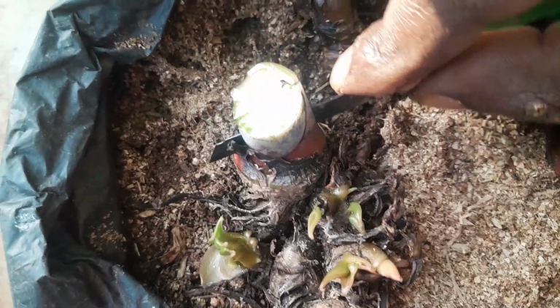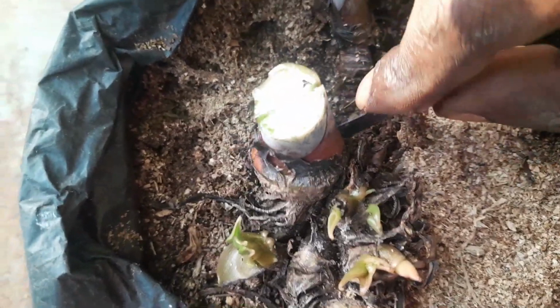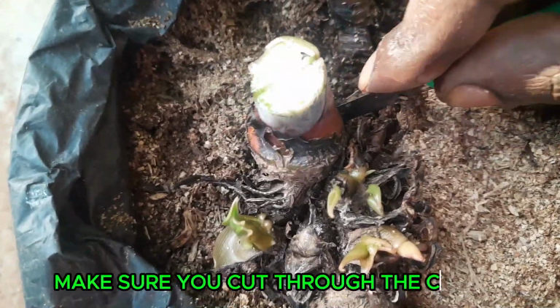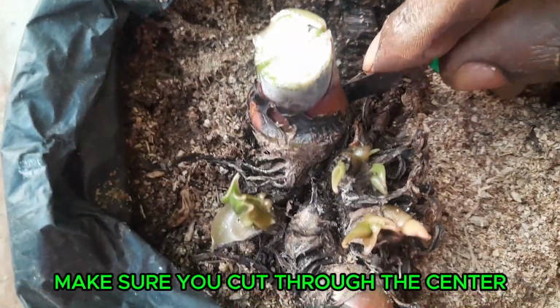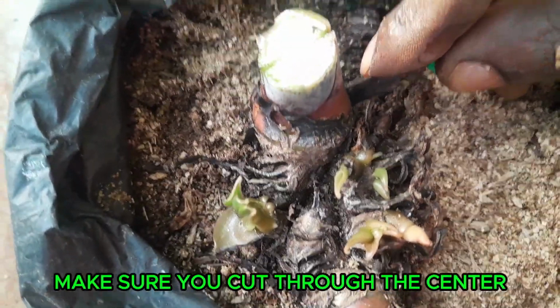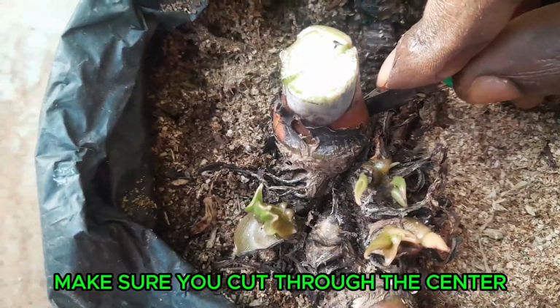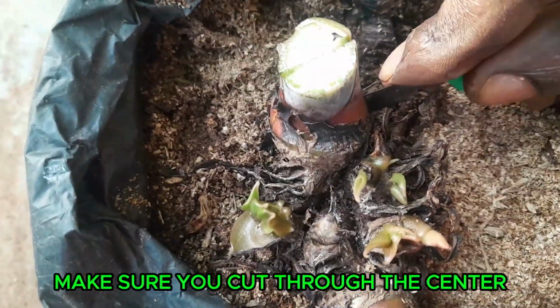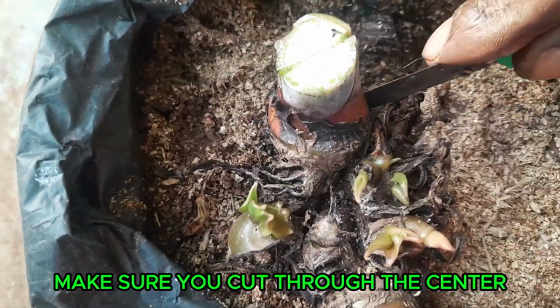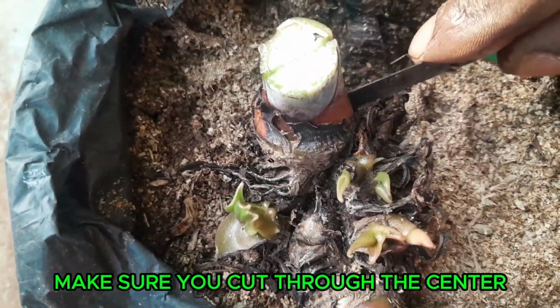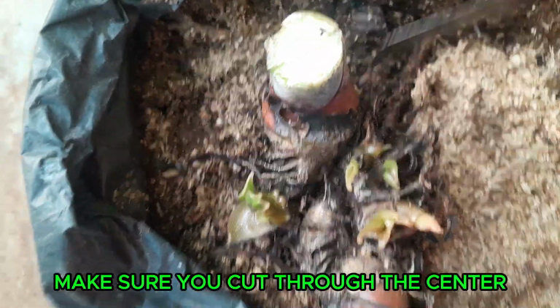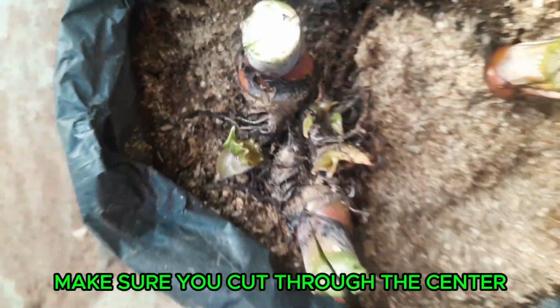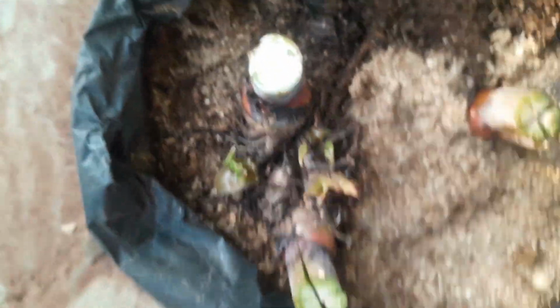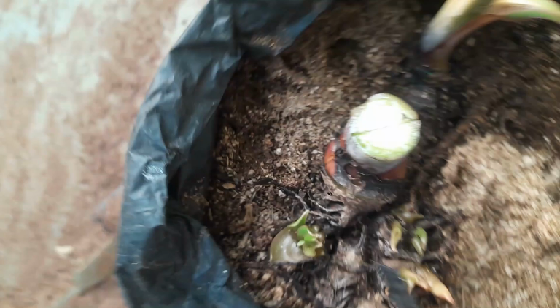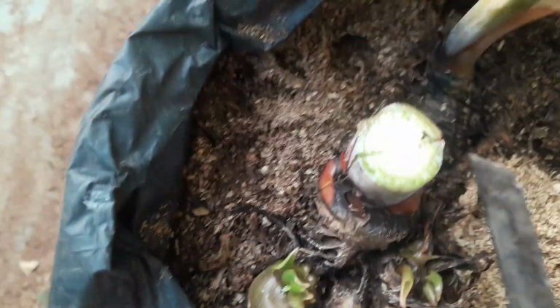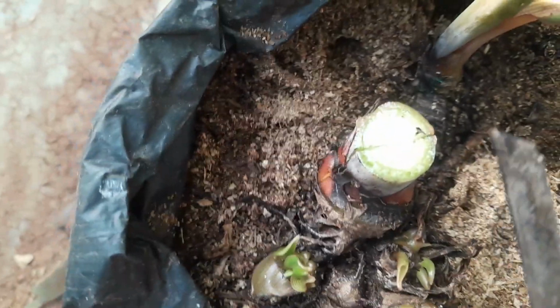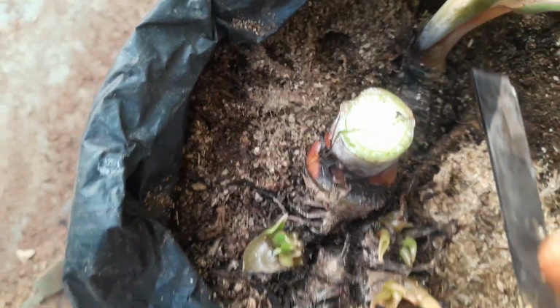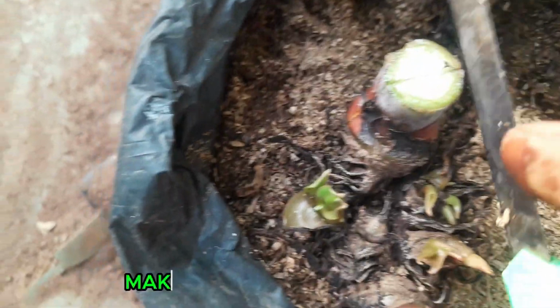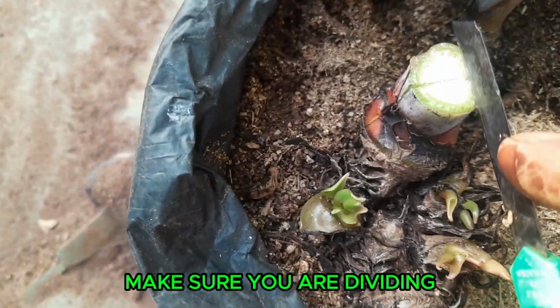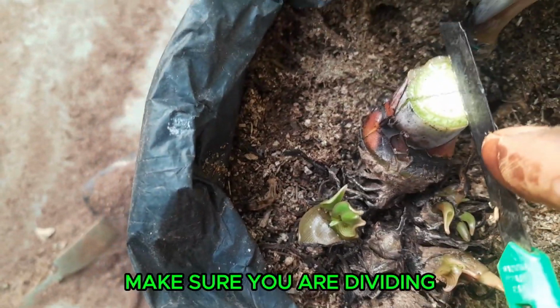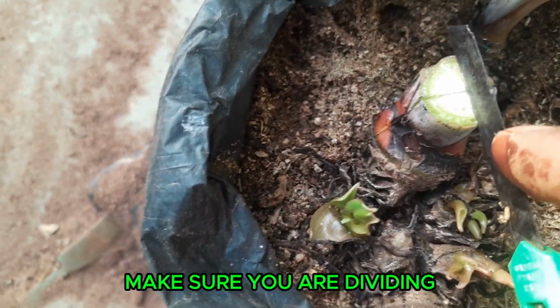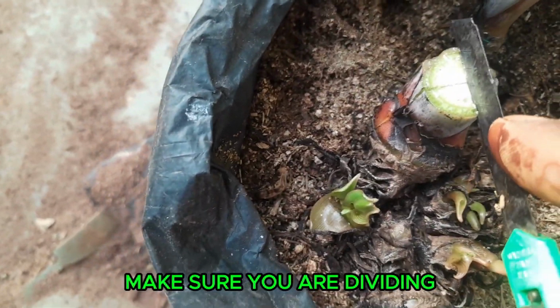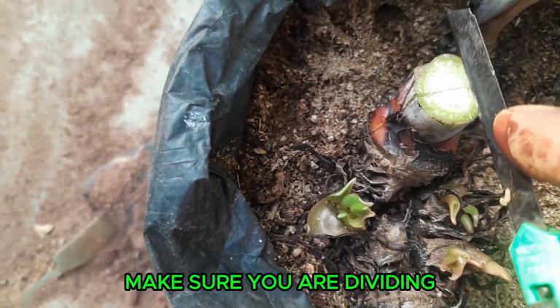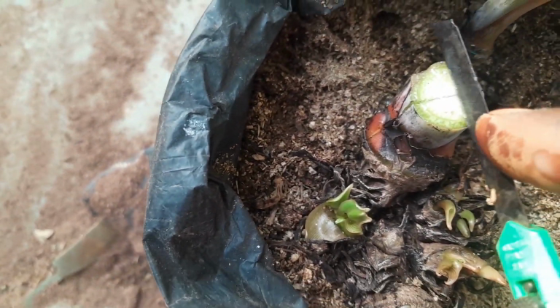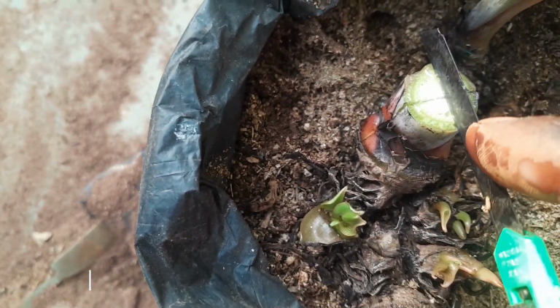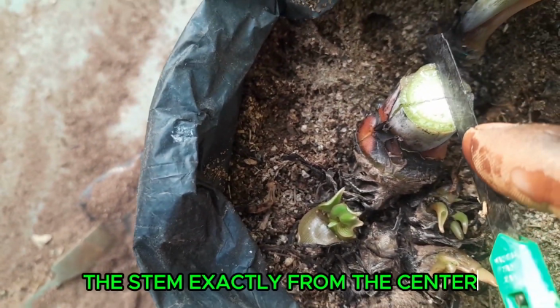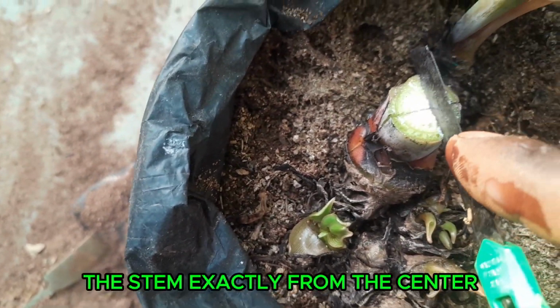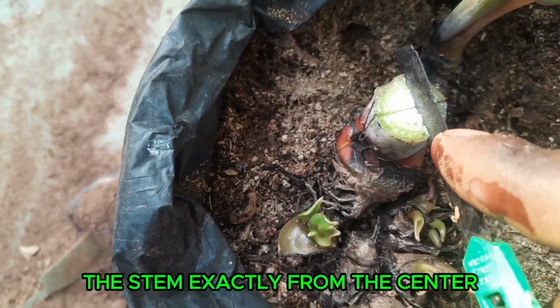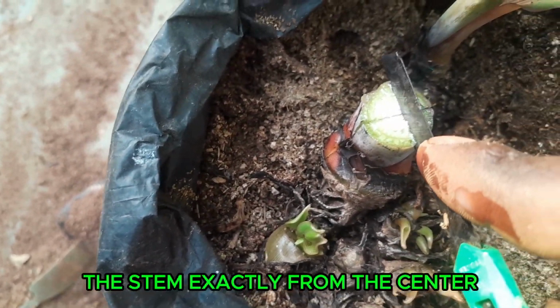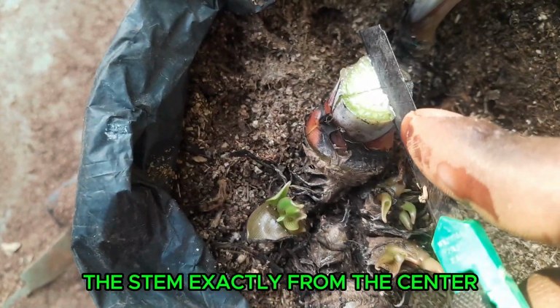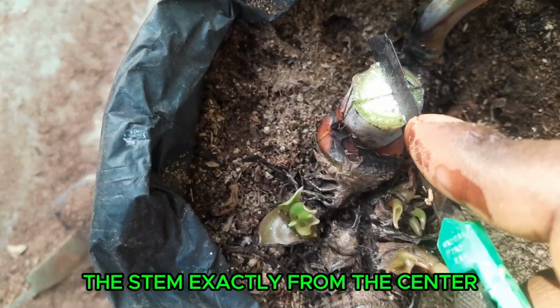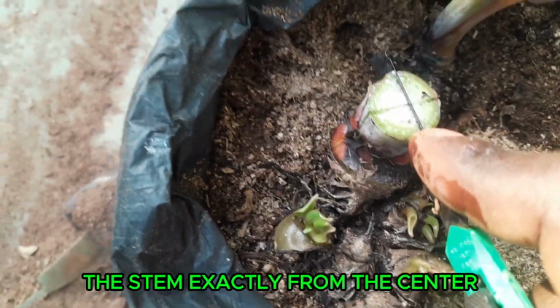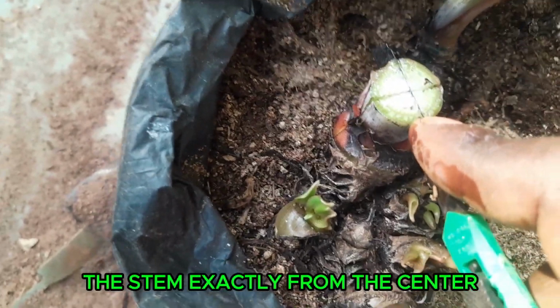Make sure you cut through the center. Make sure you are dividing the stem exactly from the center.